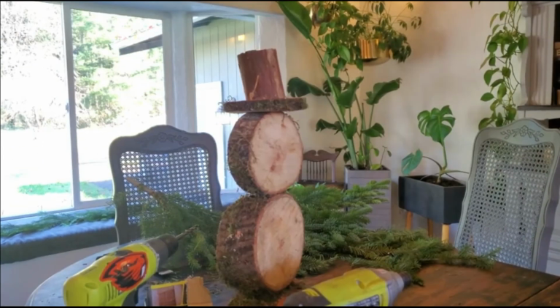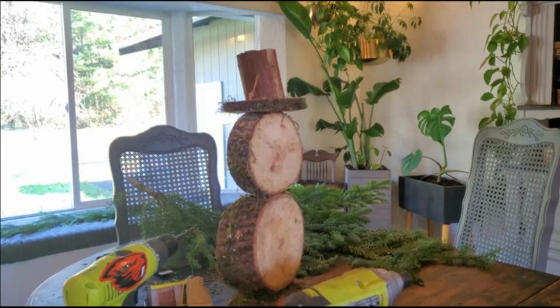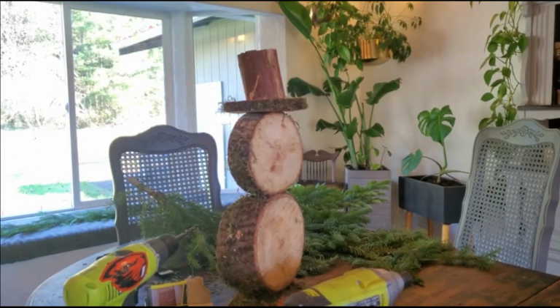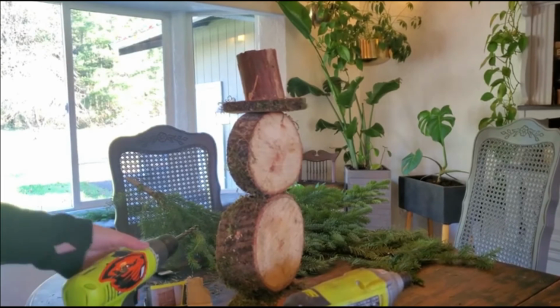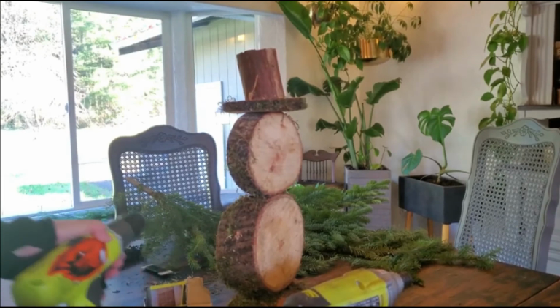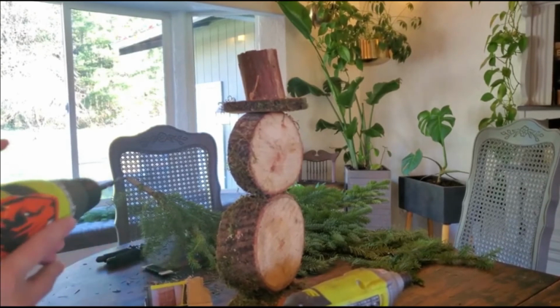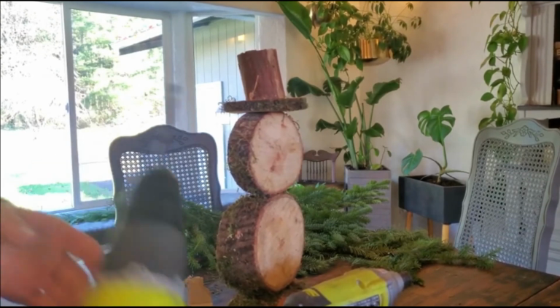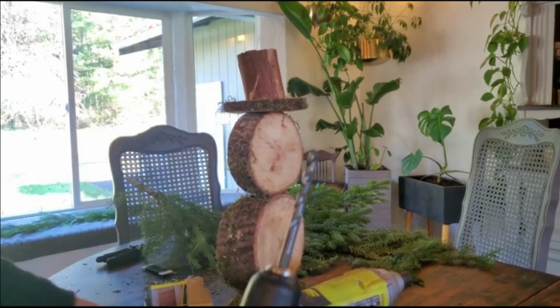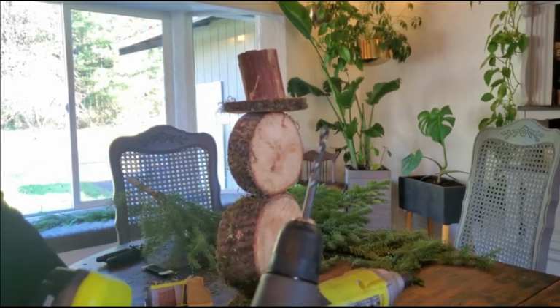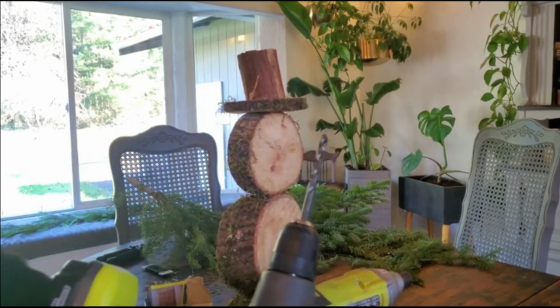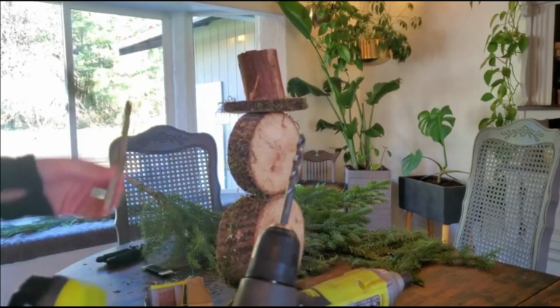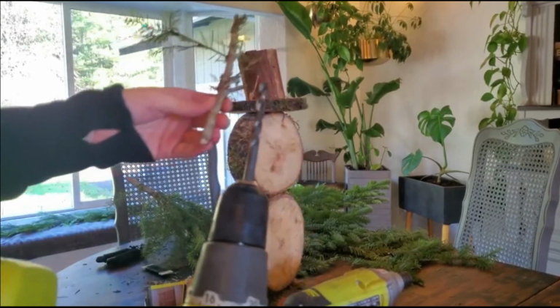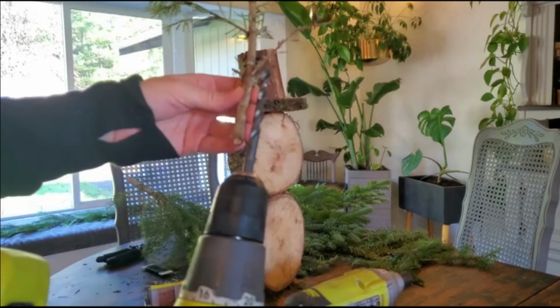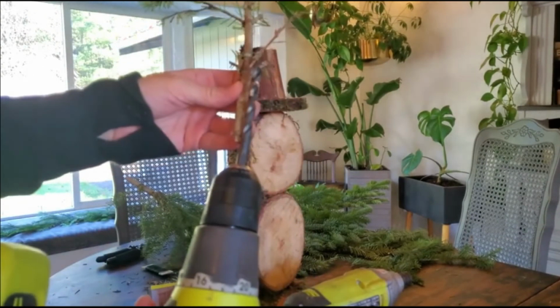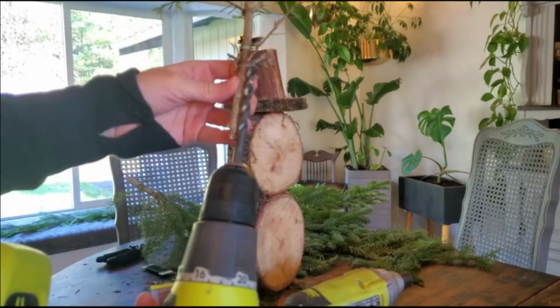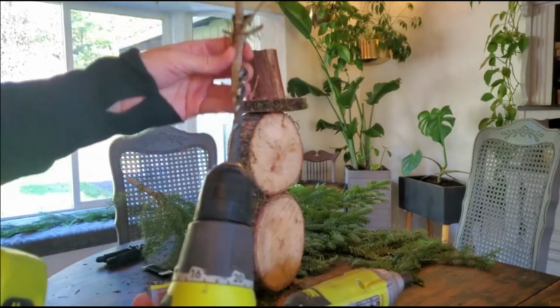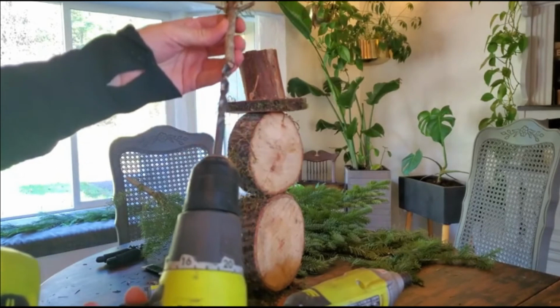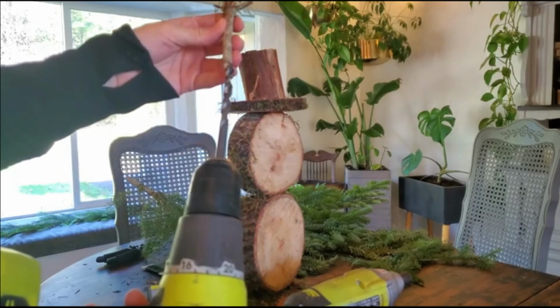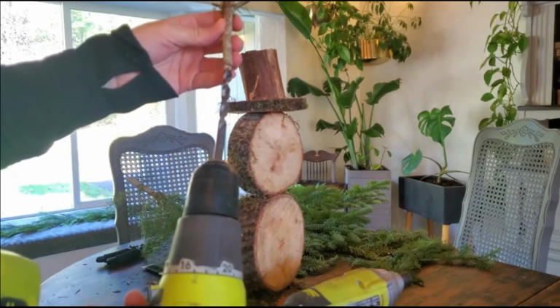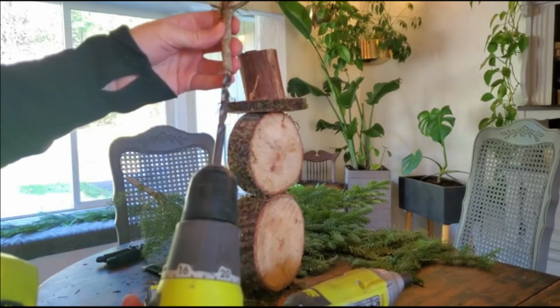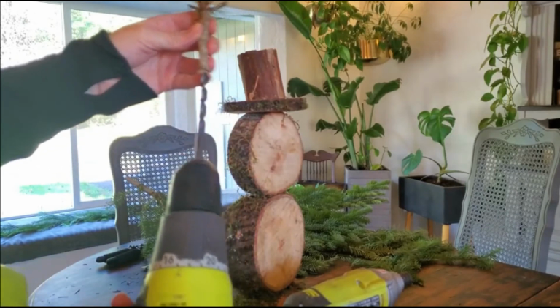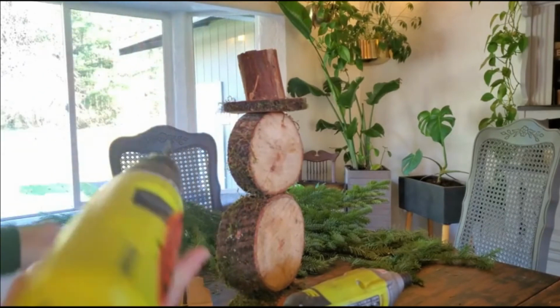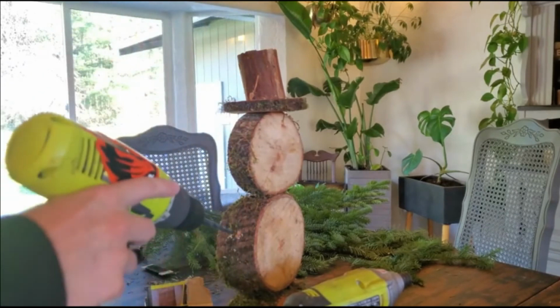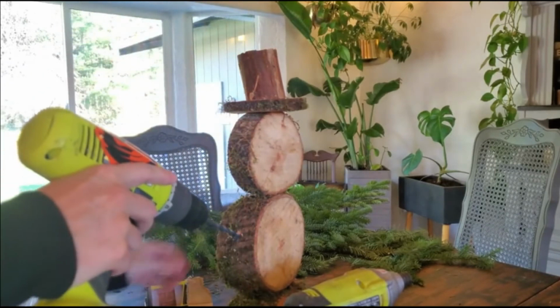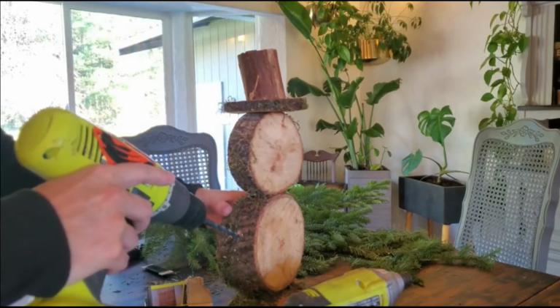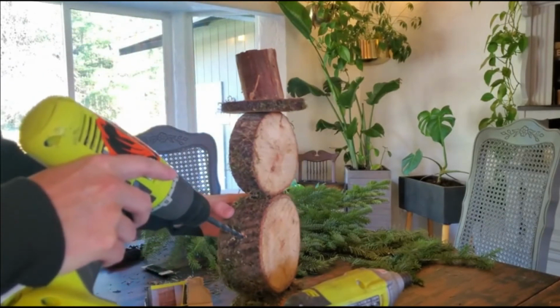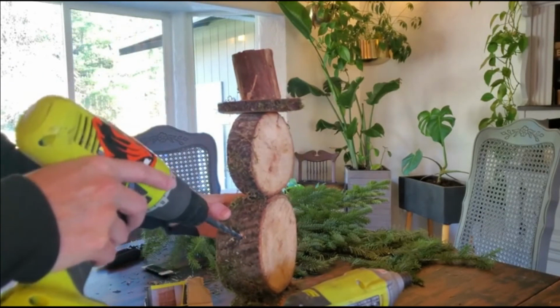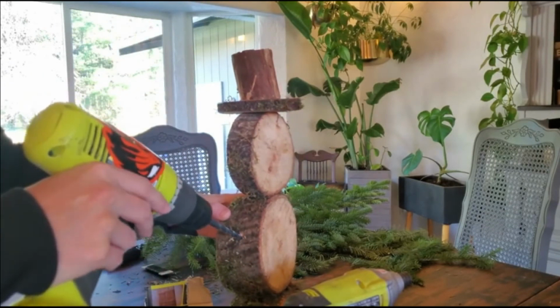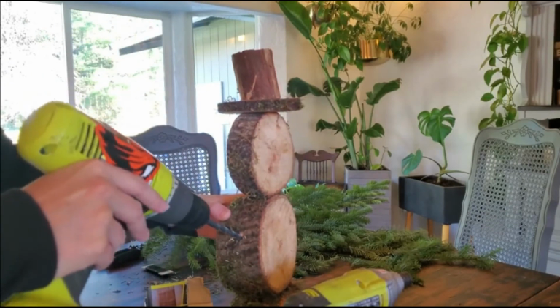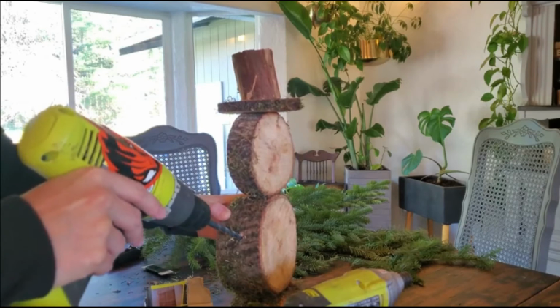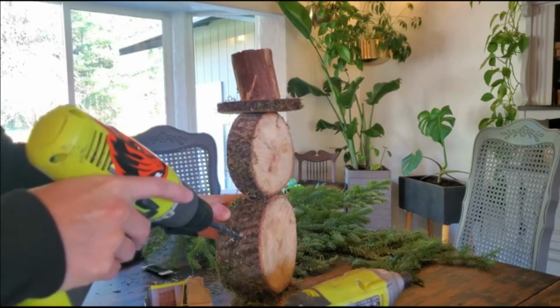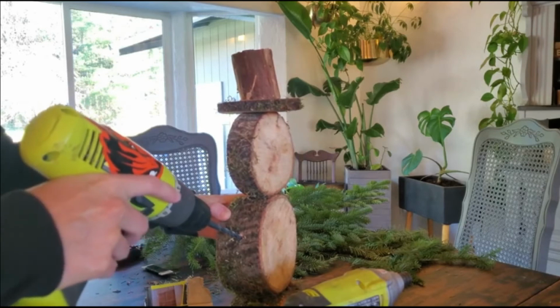And there you have it! For the arms, you want to pick a drill bit that is about the same width as the twigs you've picked, and then you'll just start drilling into the body of your snowman.